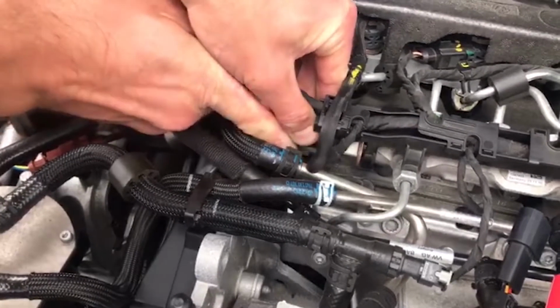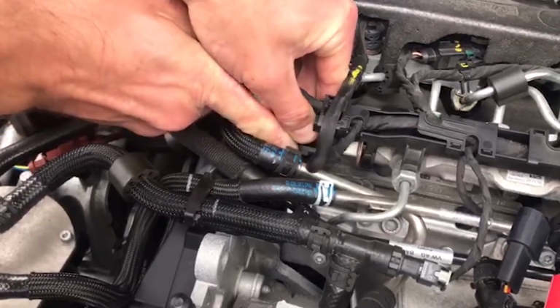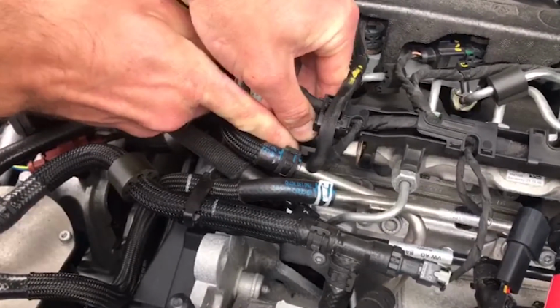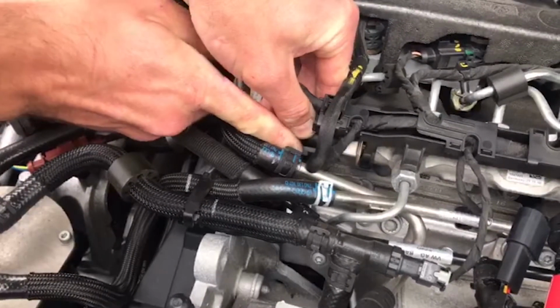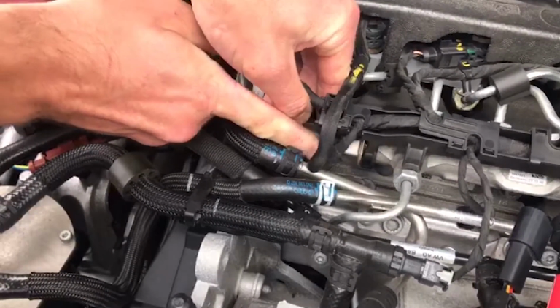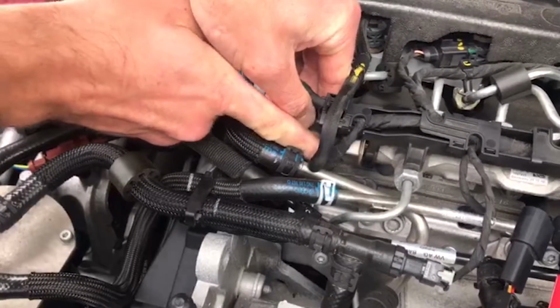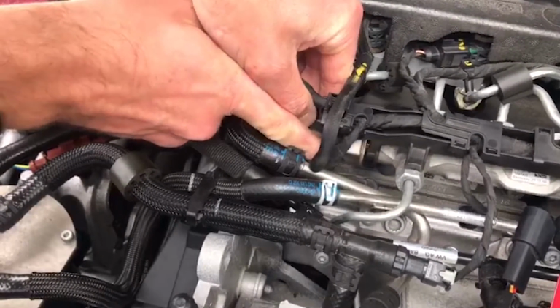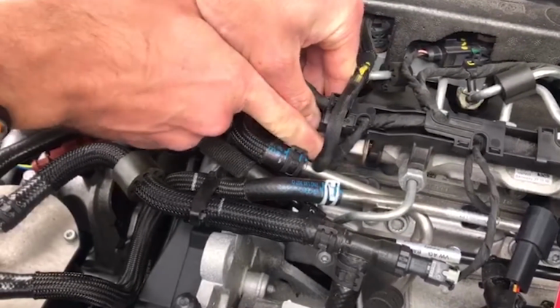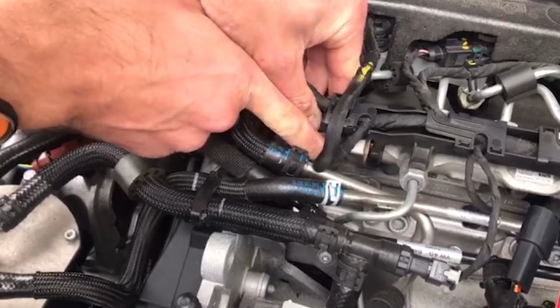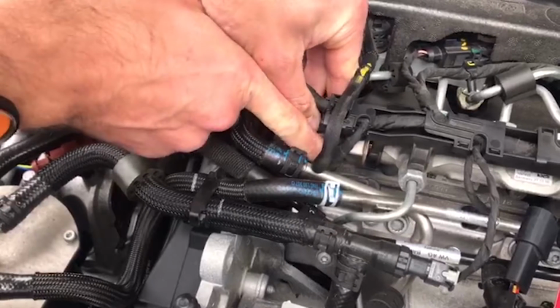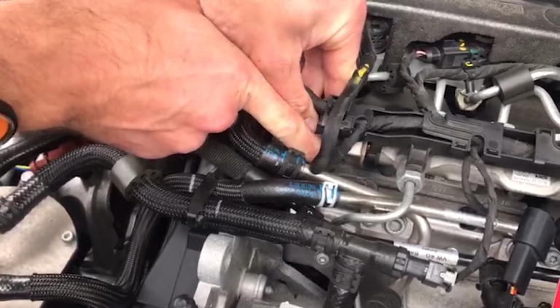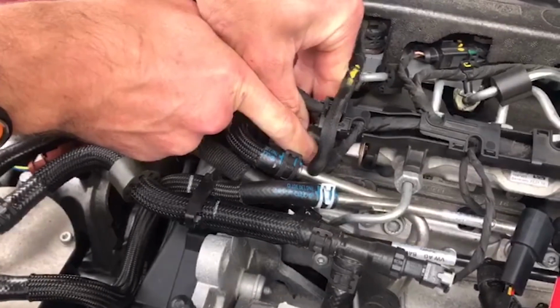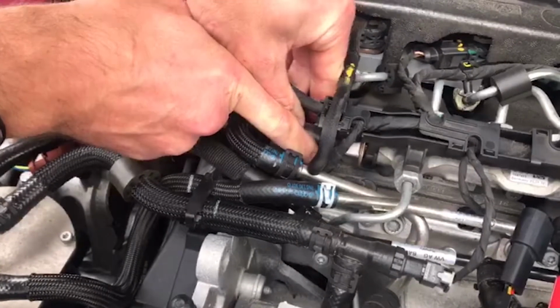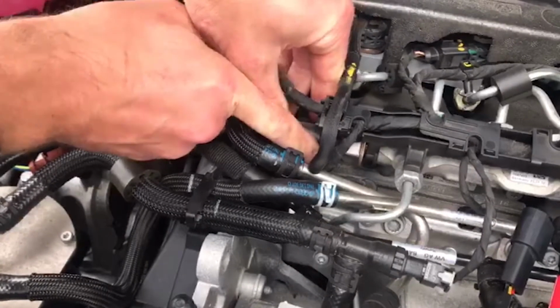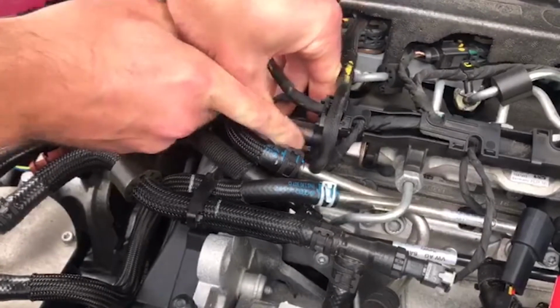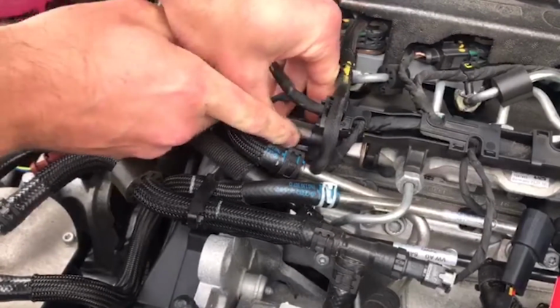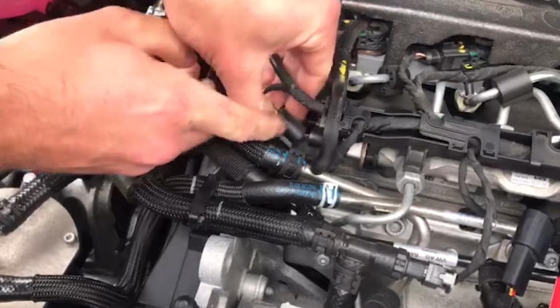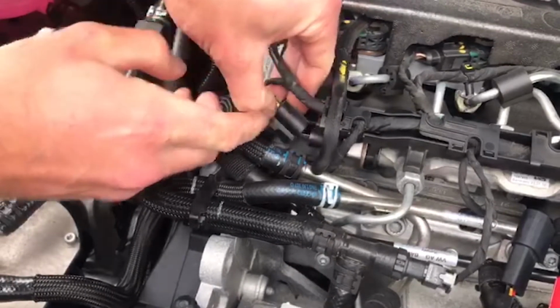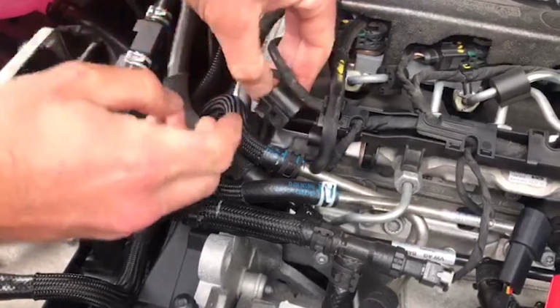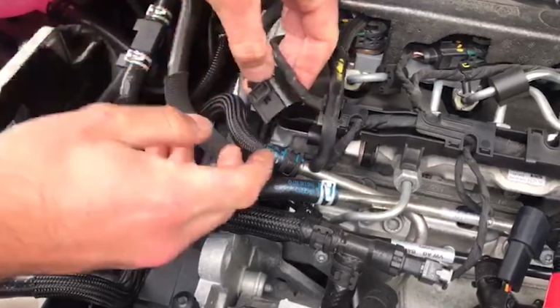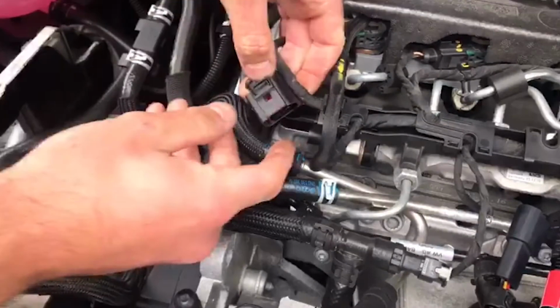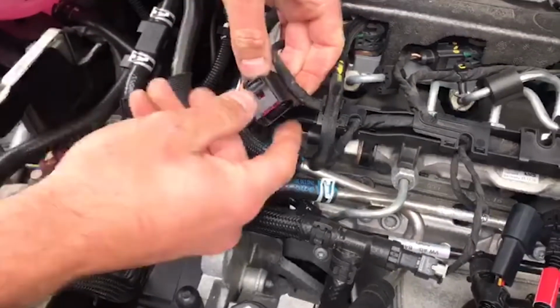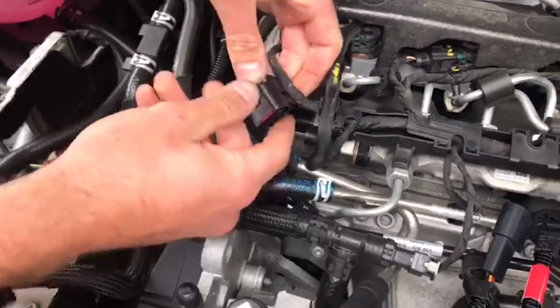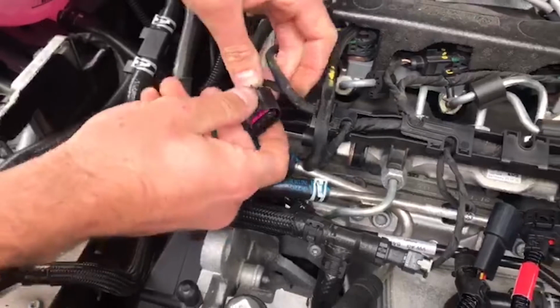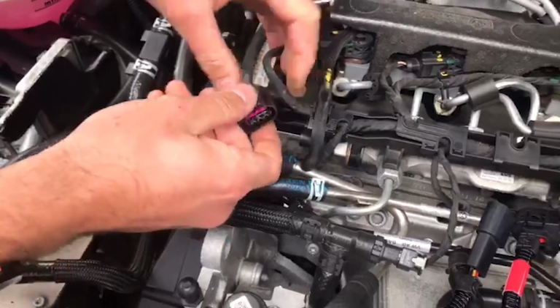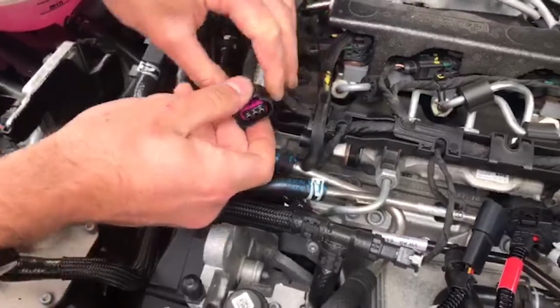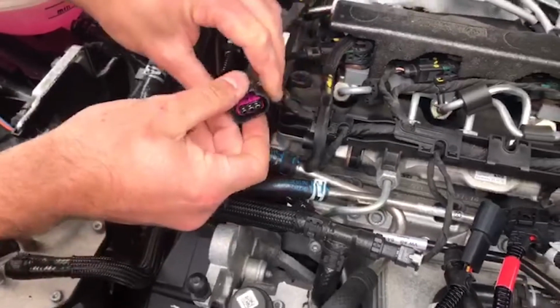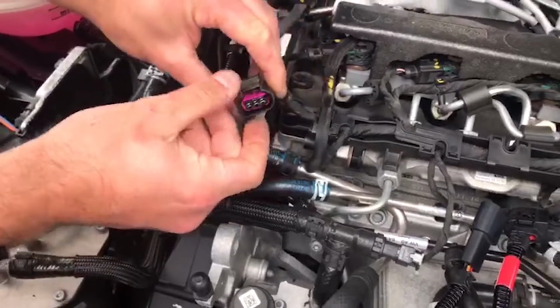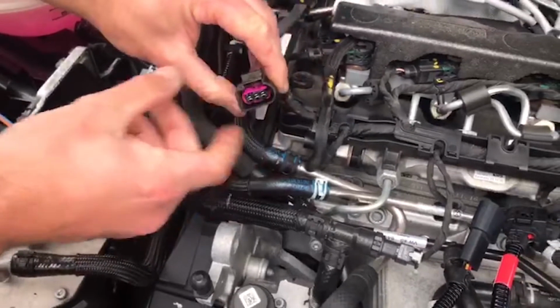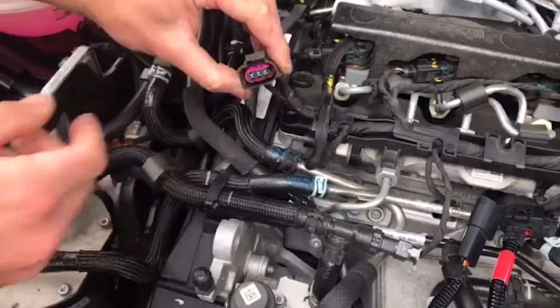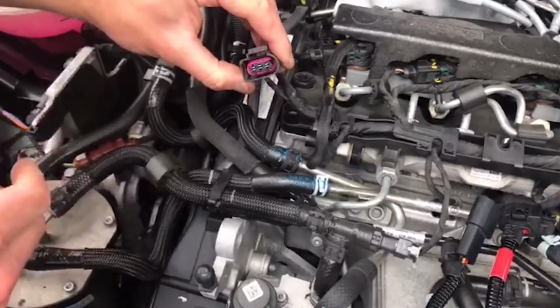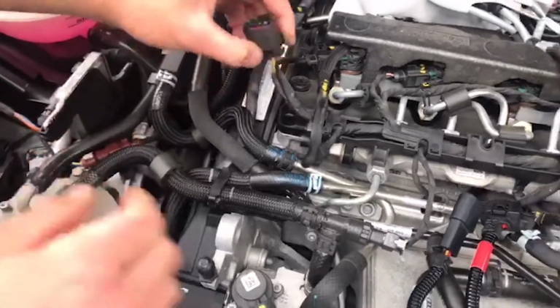Unclip the factory rail connector by pivoting back its releasing tab. Whilst doing this, it is helpful to push the body of the connector further onto the rail sensor in order to take load off the clip mechanism.